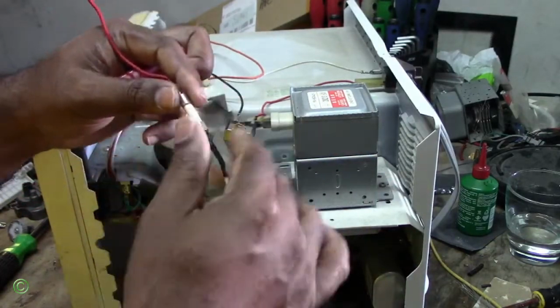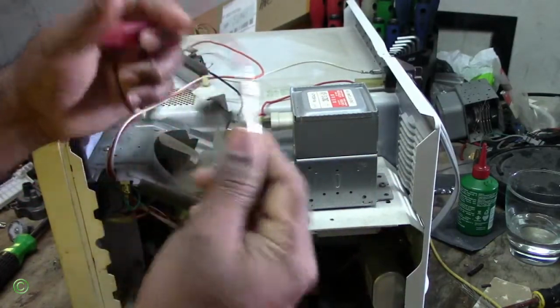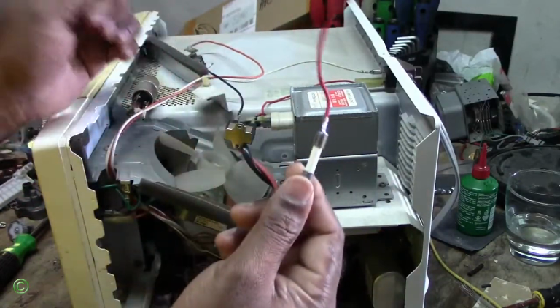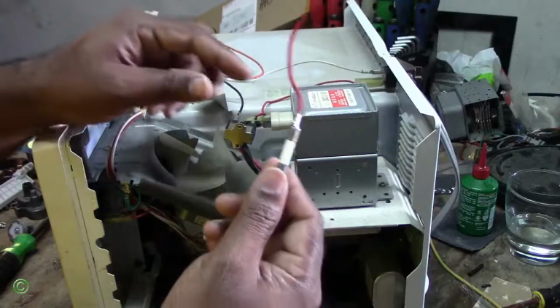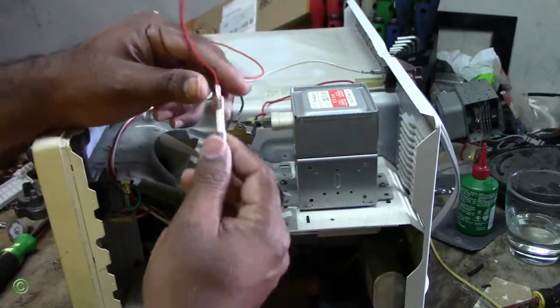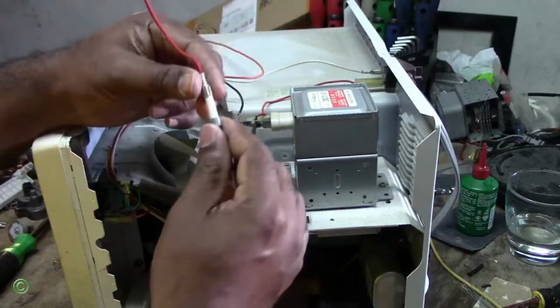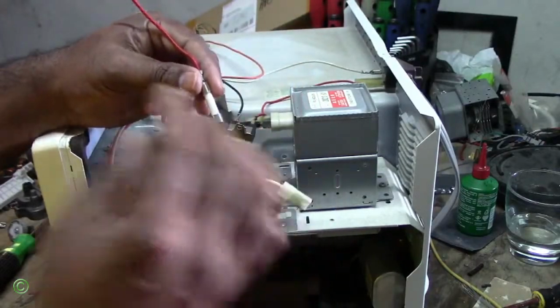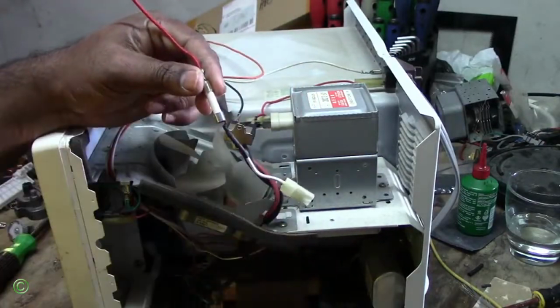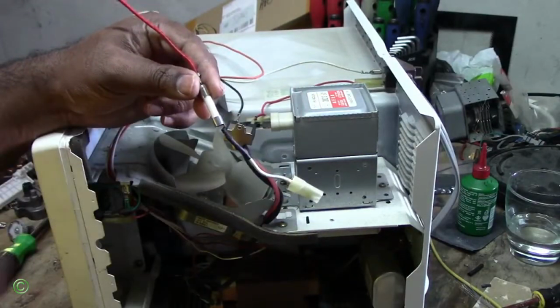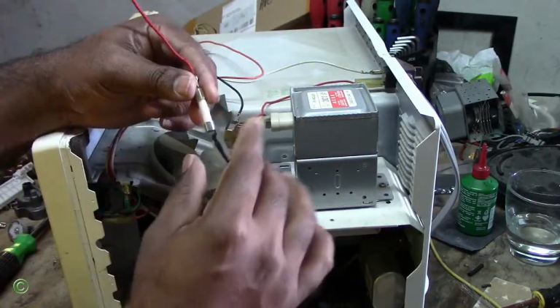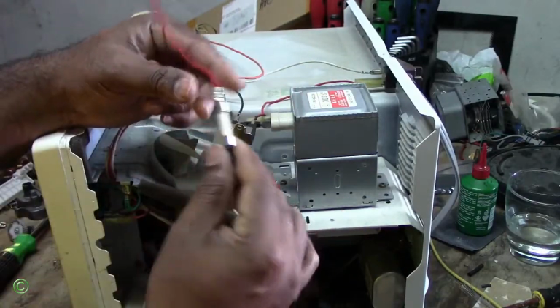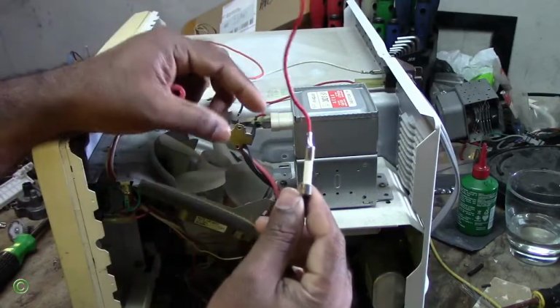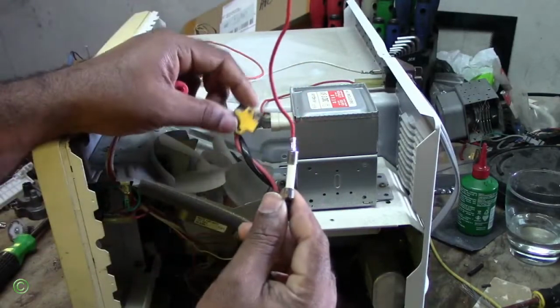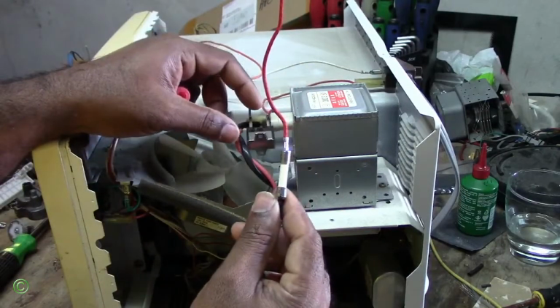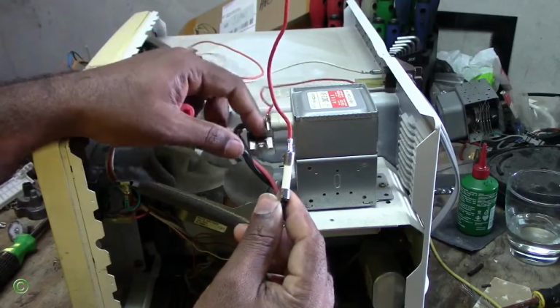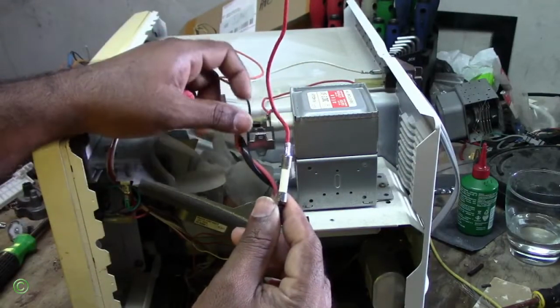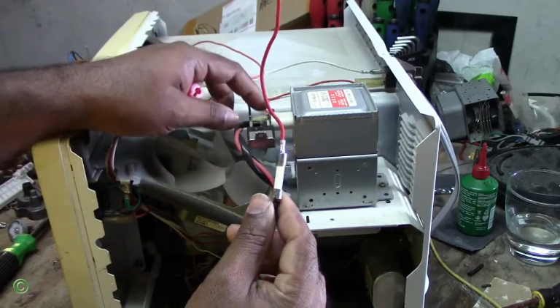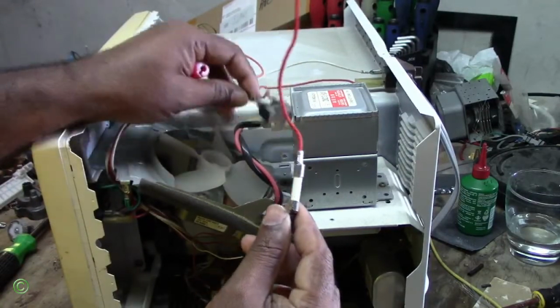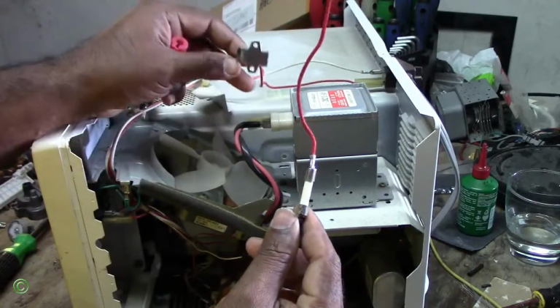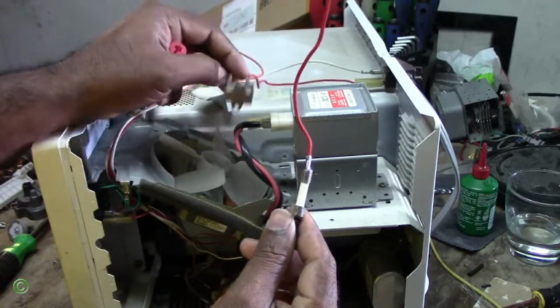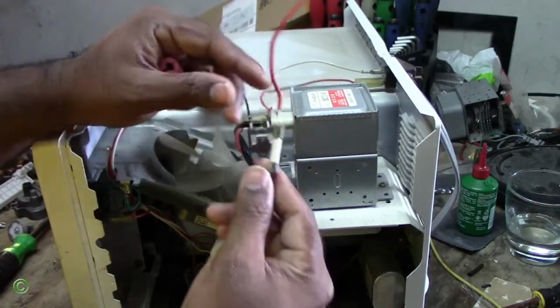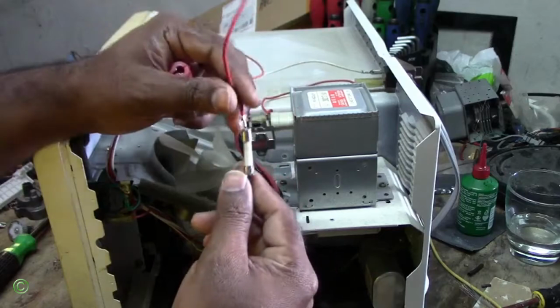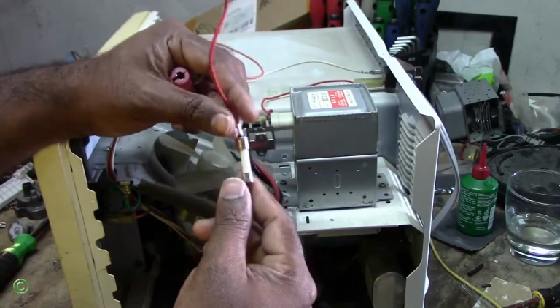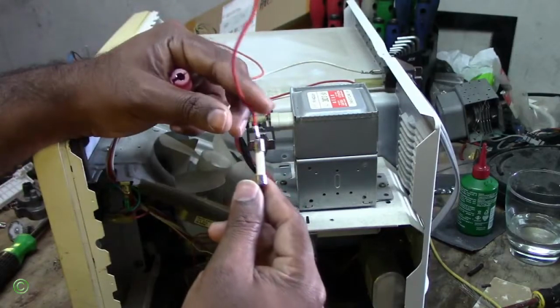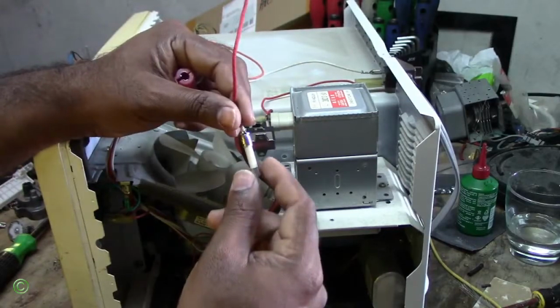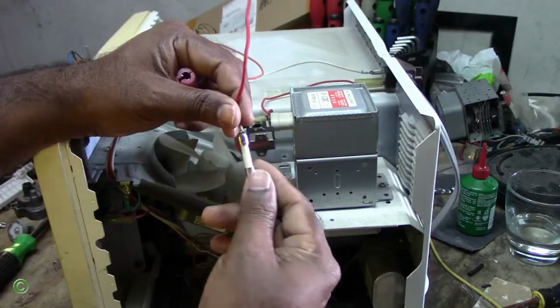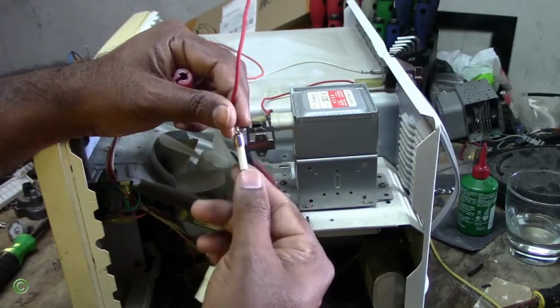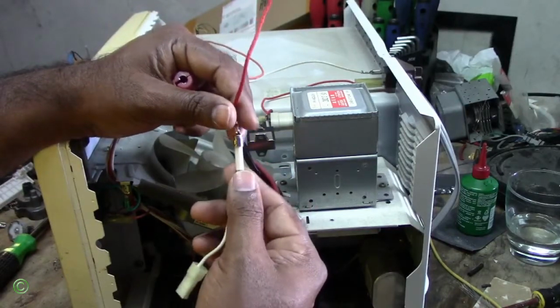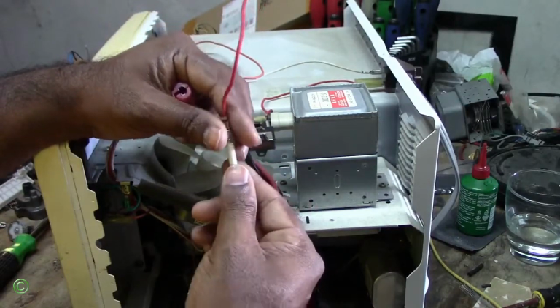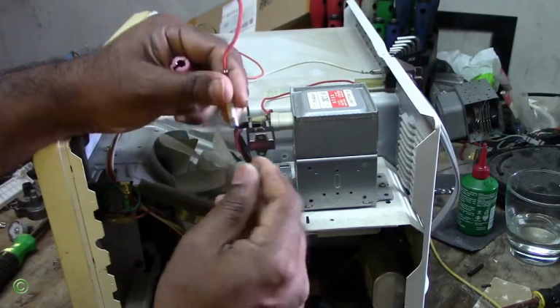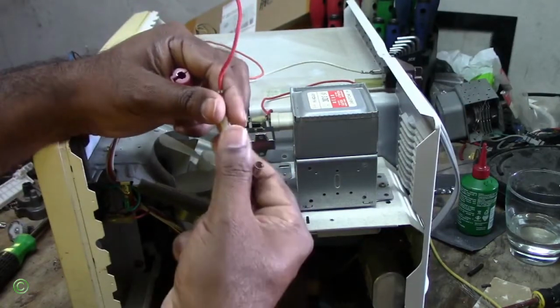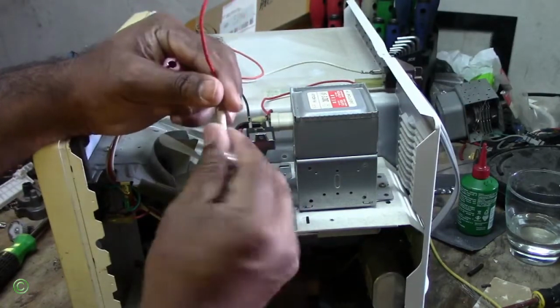Alright, so making sure it has the same value, the same amperage. This is 15 amp, and this fuse is also 15 amp. So you make sure you get a fuse like this.